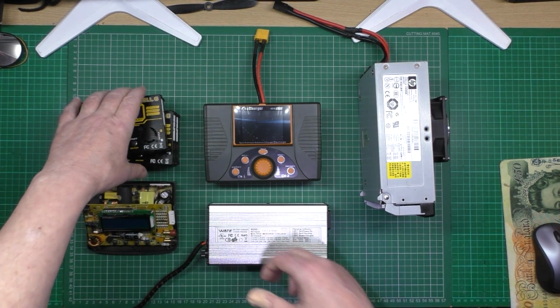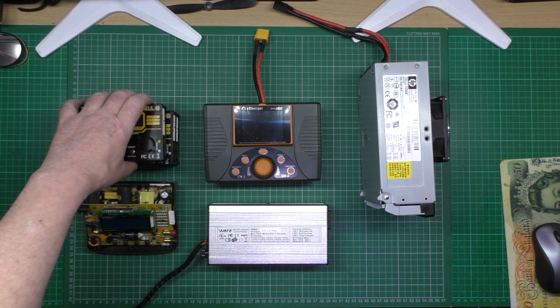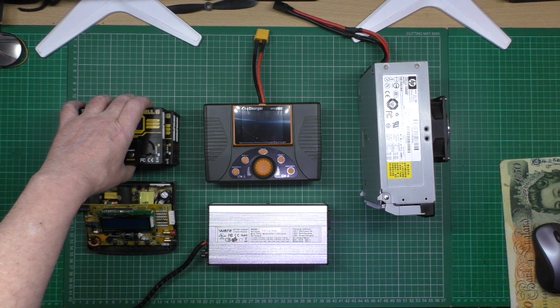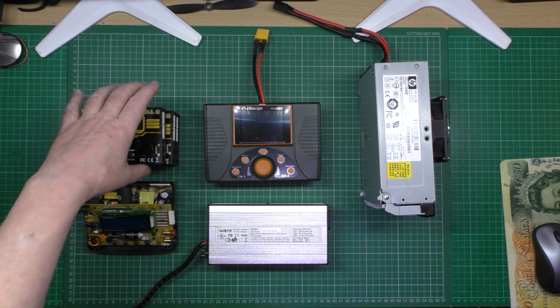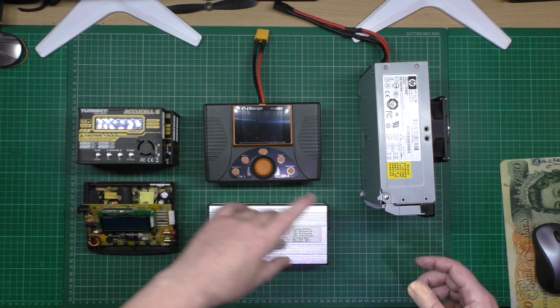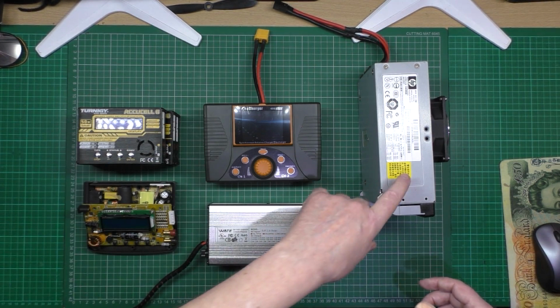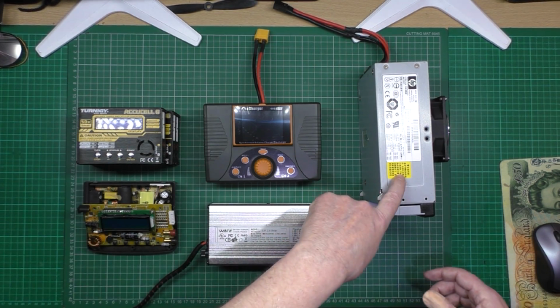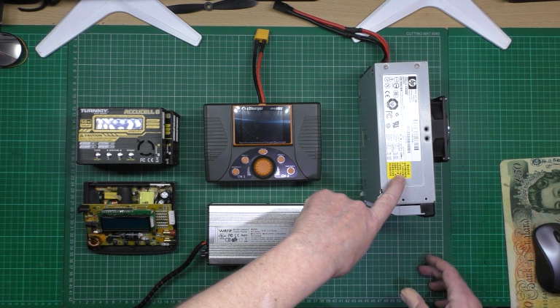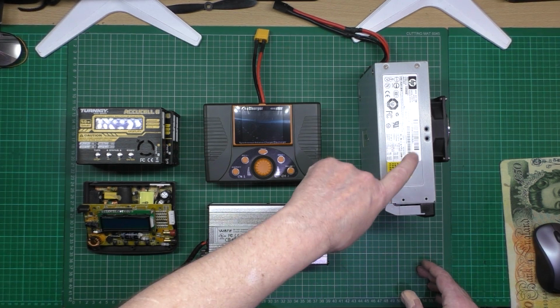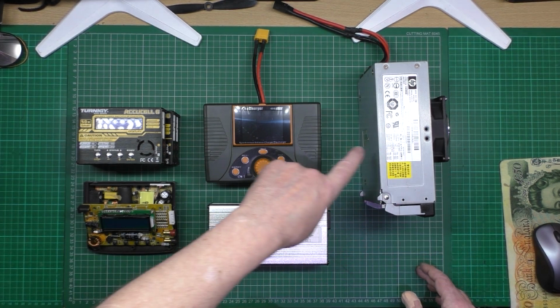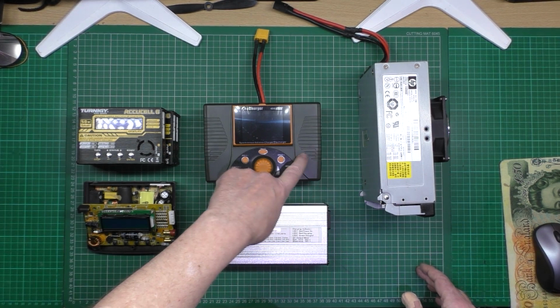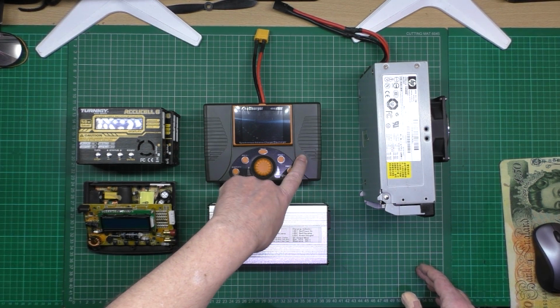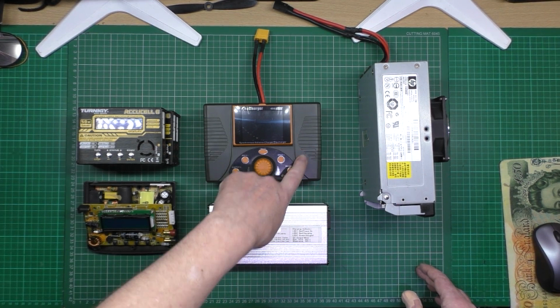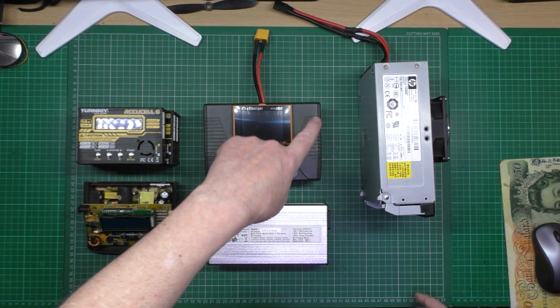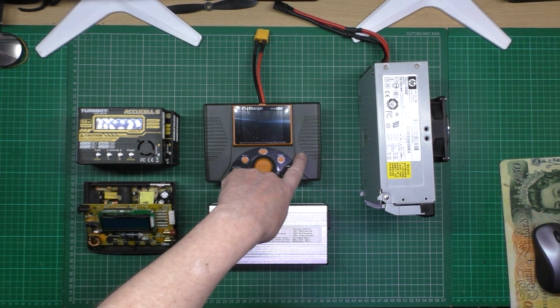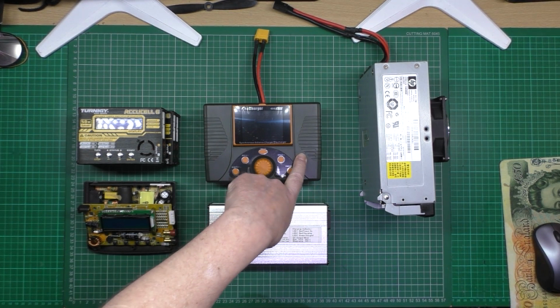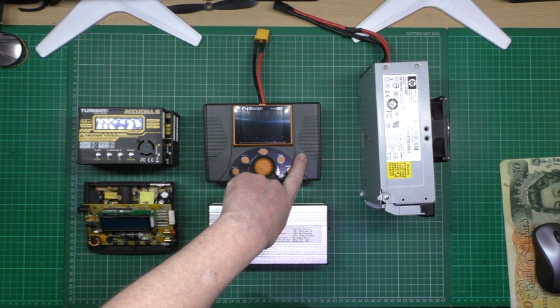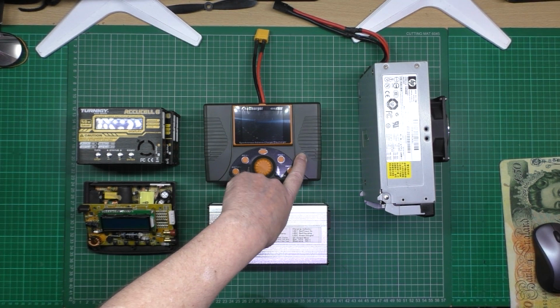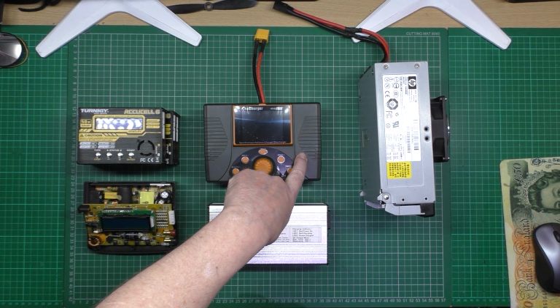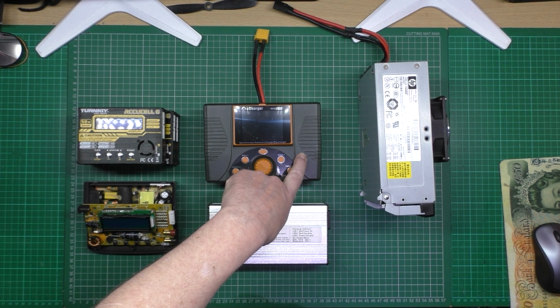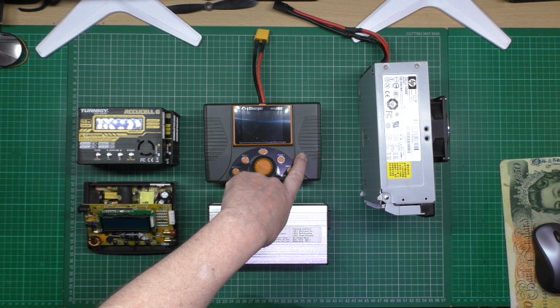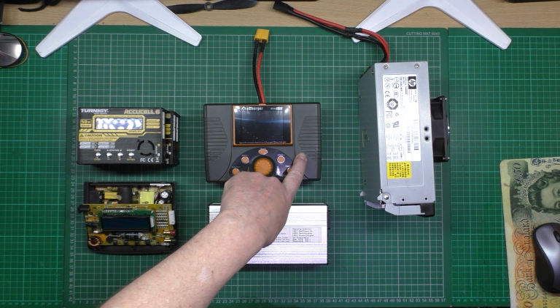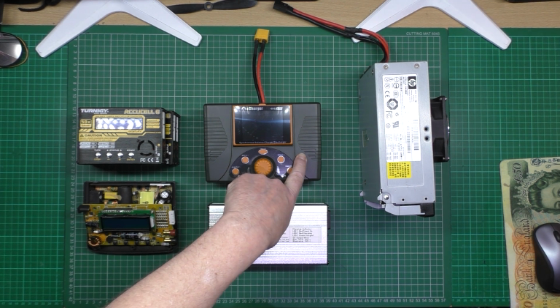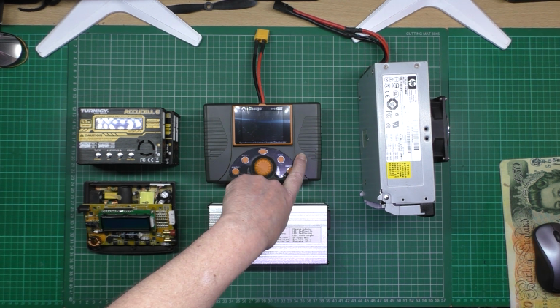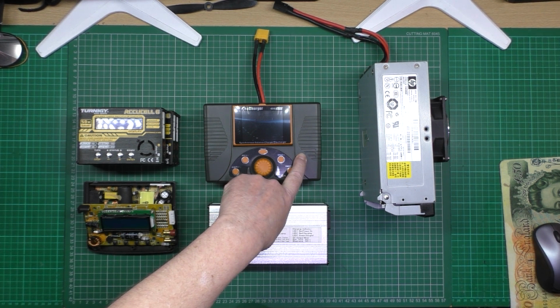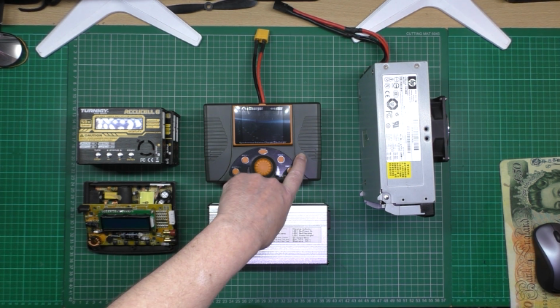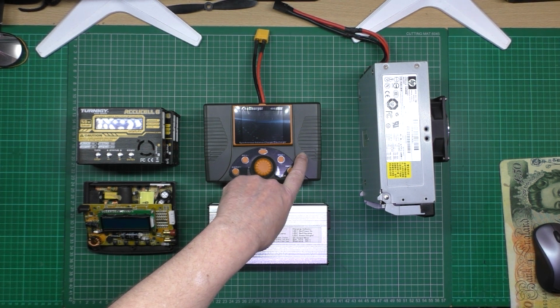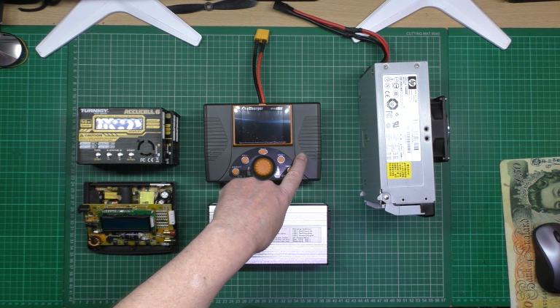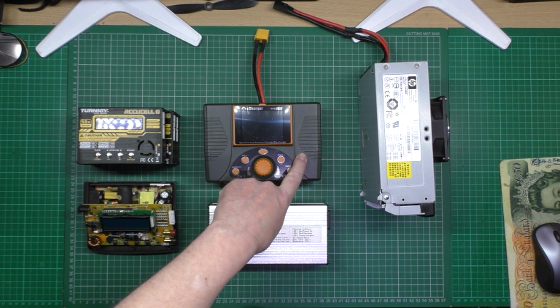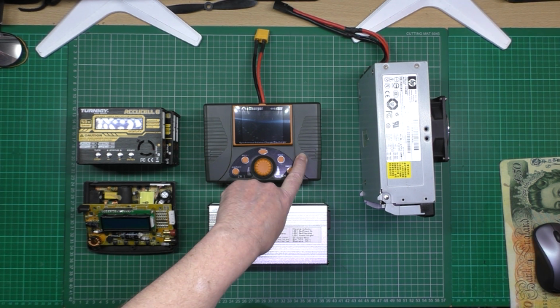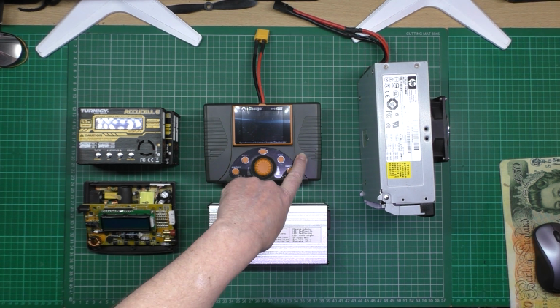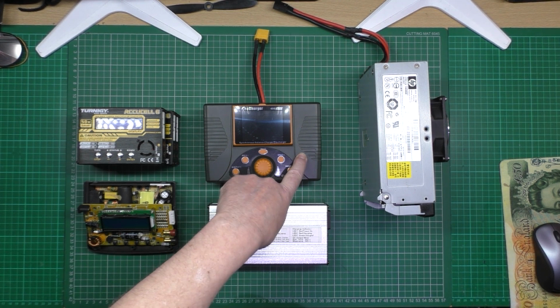If I plug that into that, that is a 1400 watt charger, so it can pump out 1400 watts.